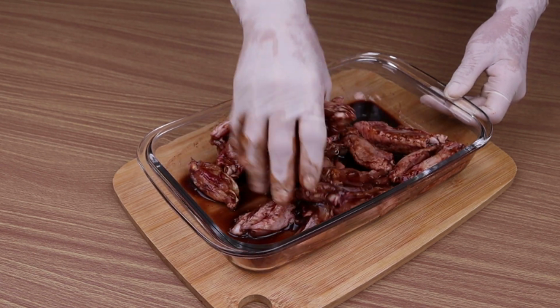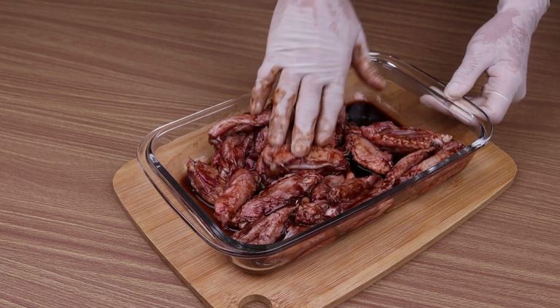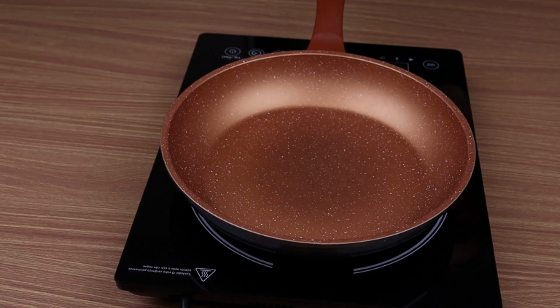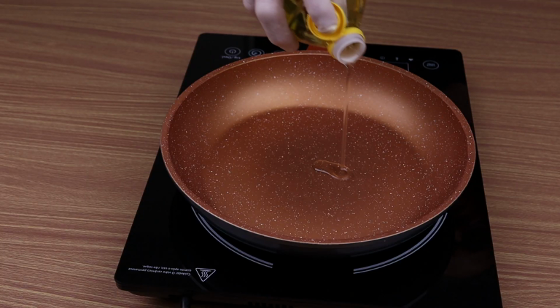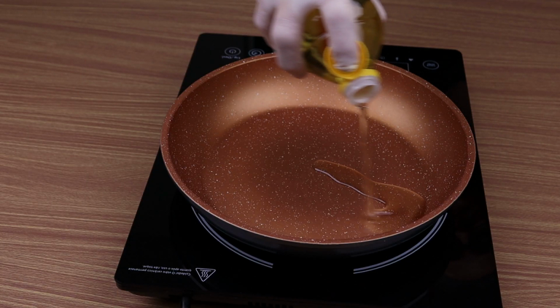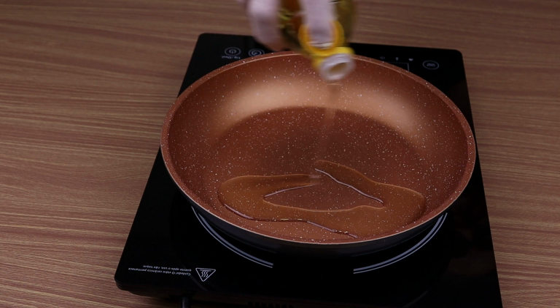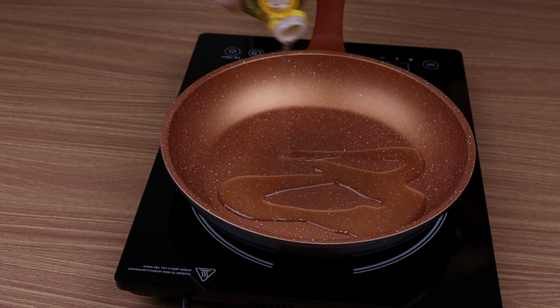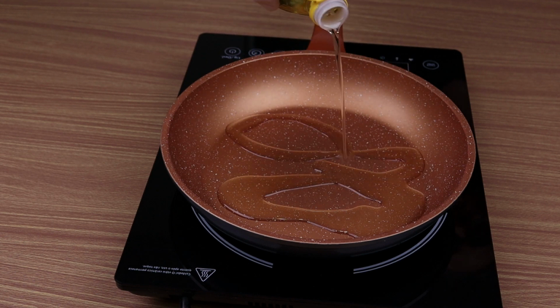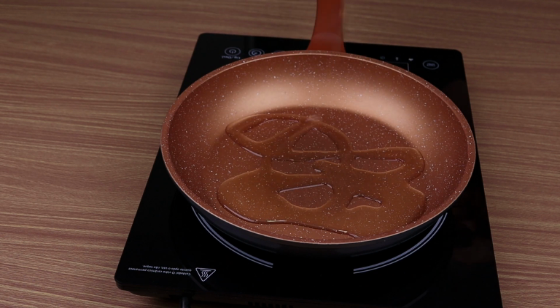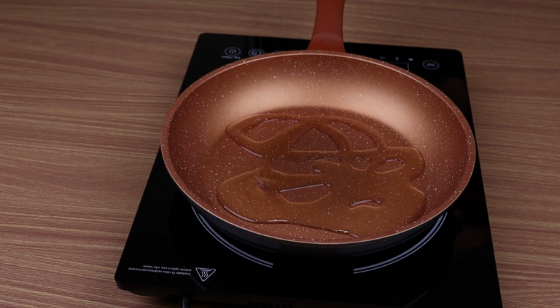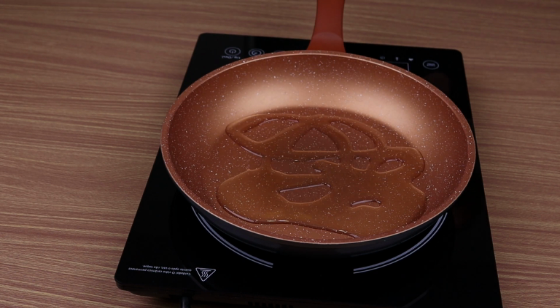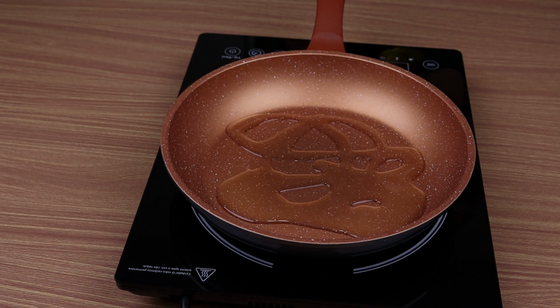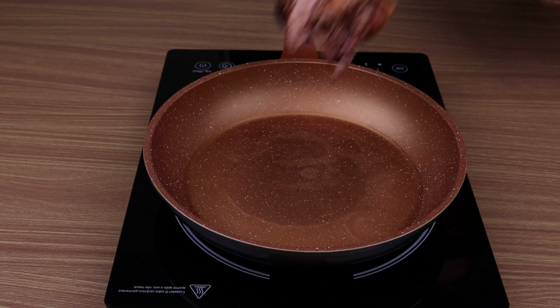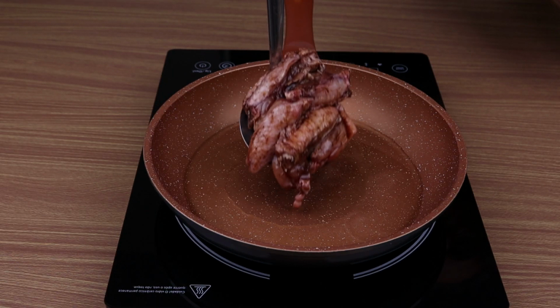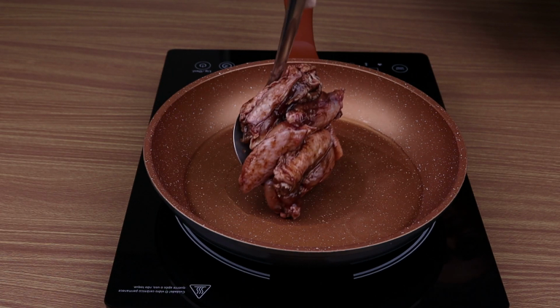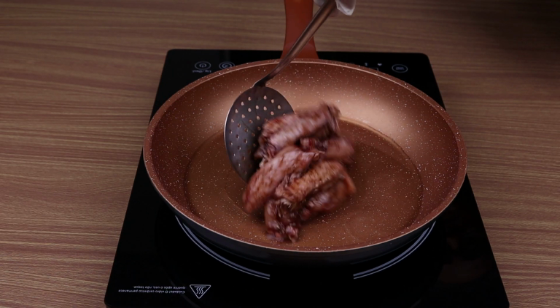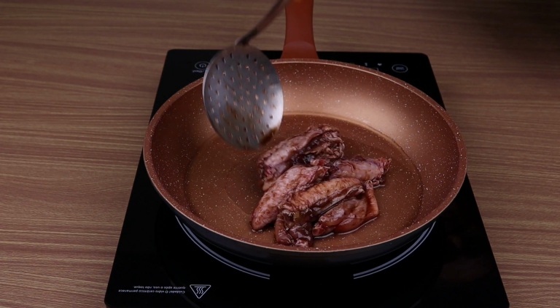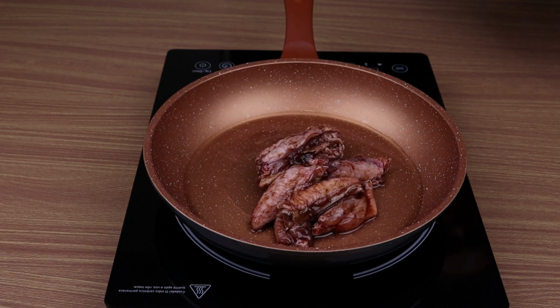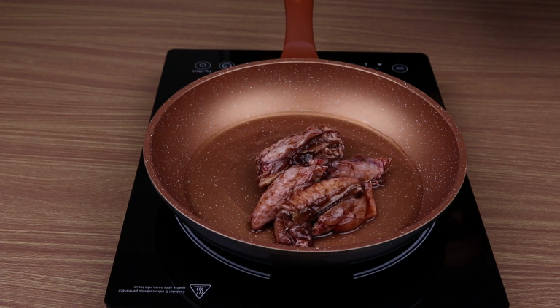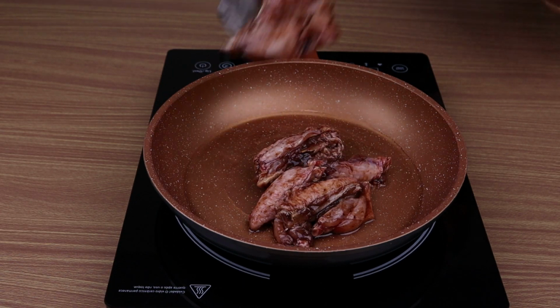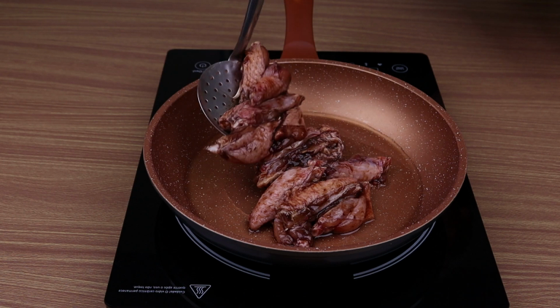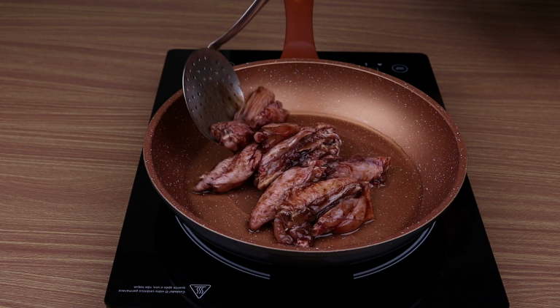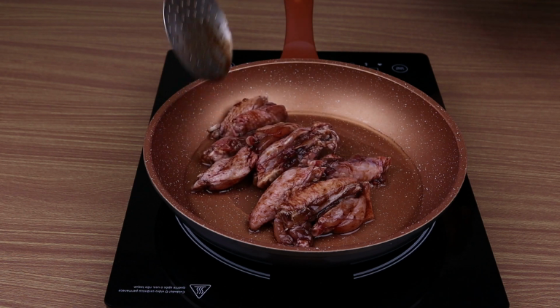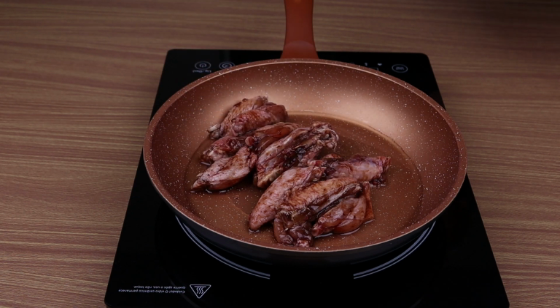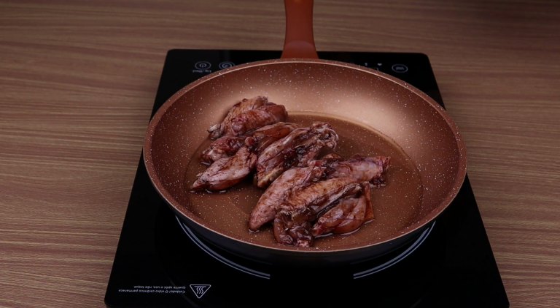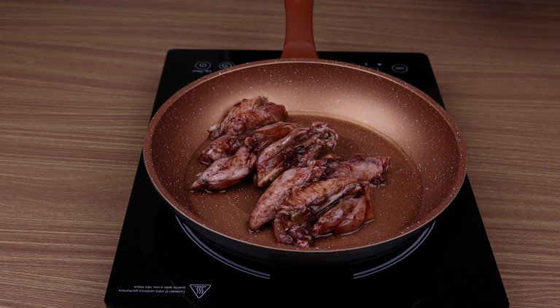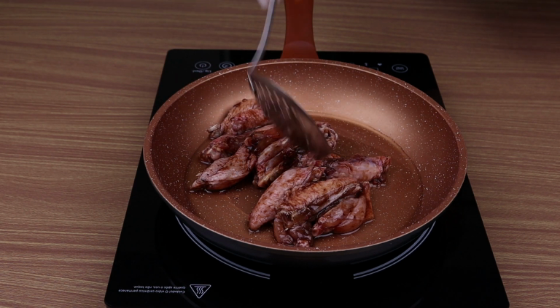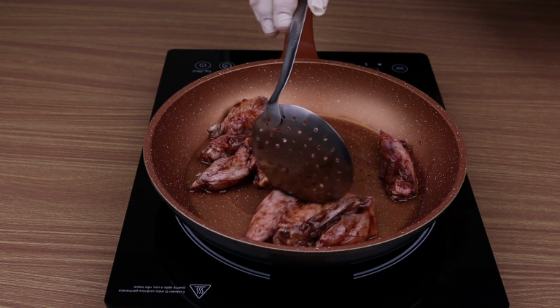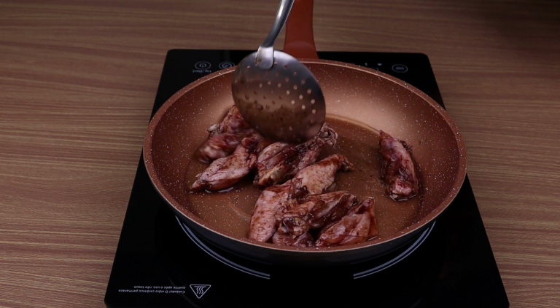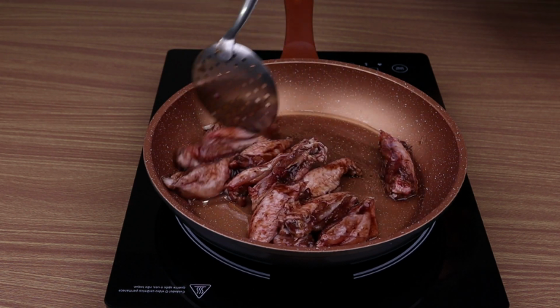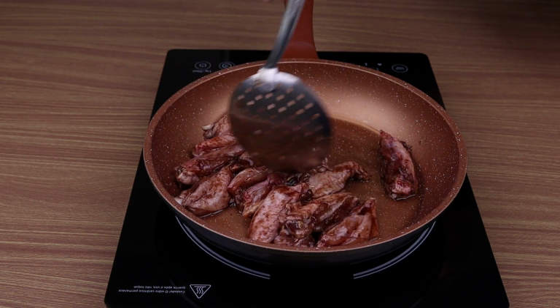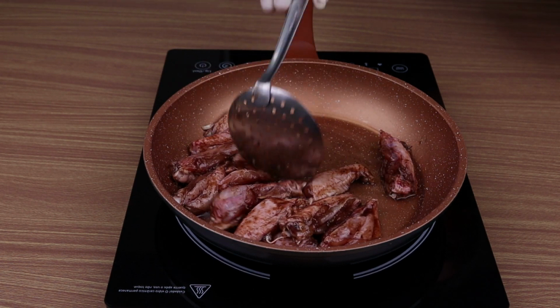After mixing well, let it marinate for 20 minutes. Now in a pan, I am going to add oil. When it is hot, I am going to add the chicken wings one by one, and I'll let them fry until they're golden.